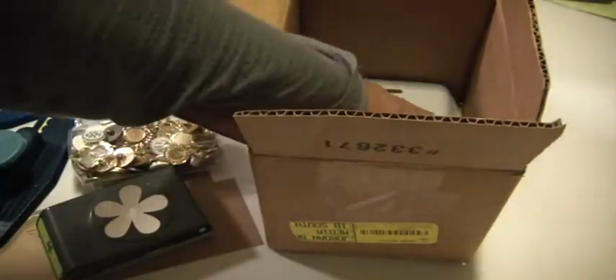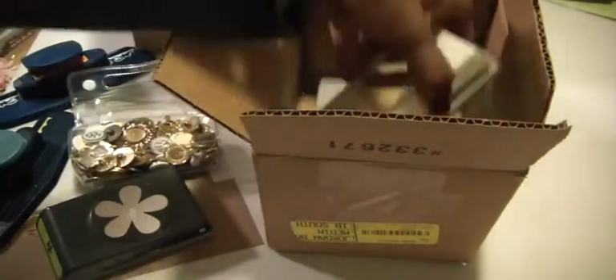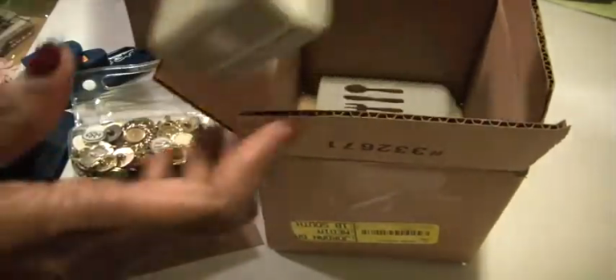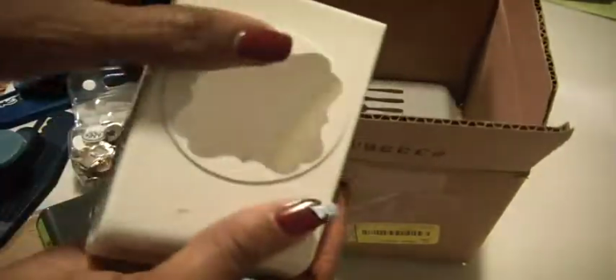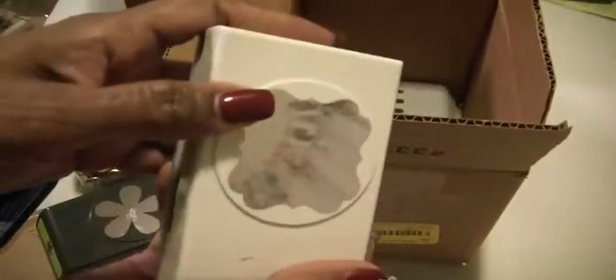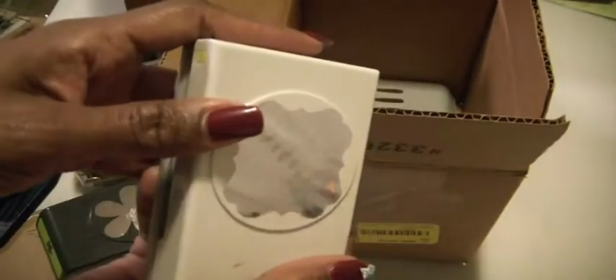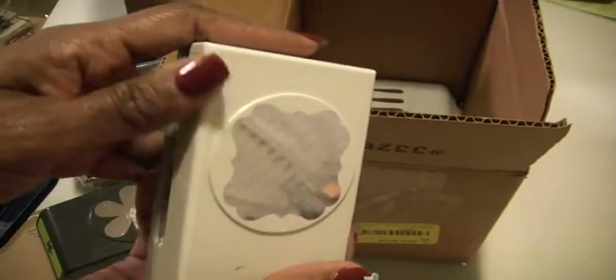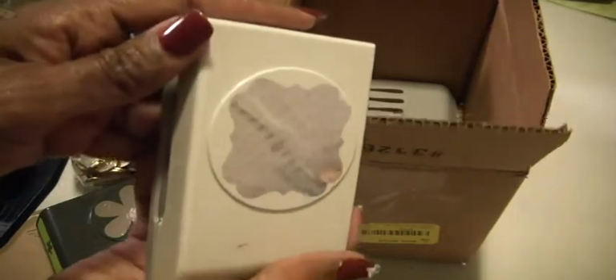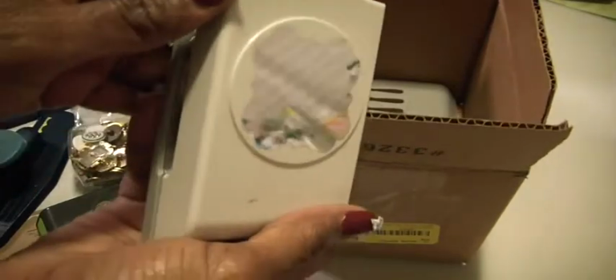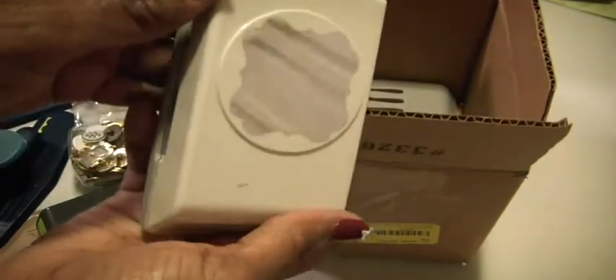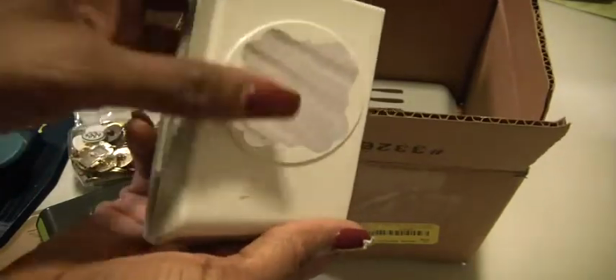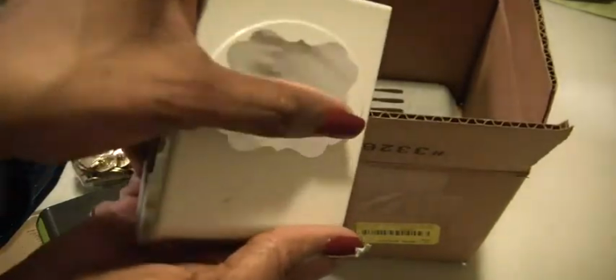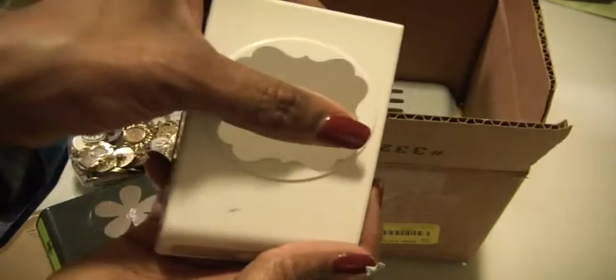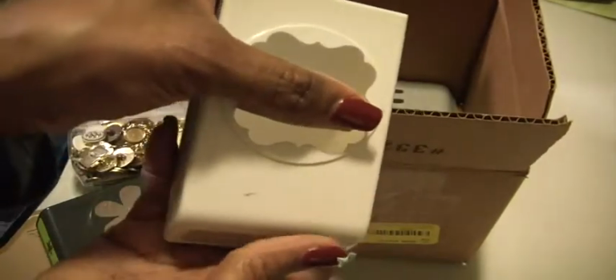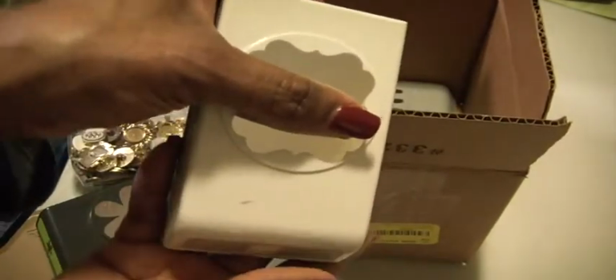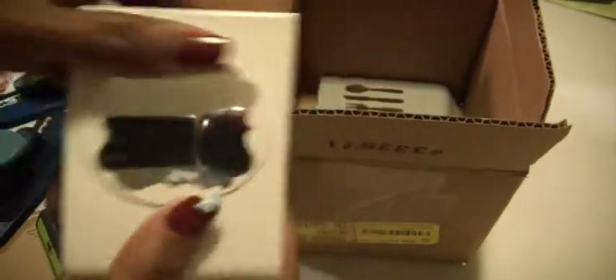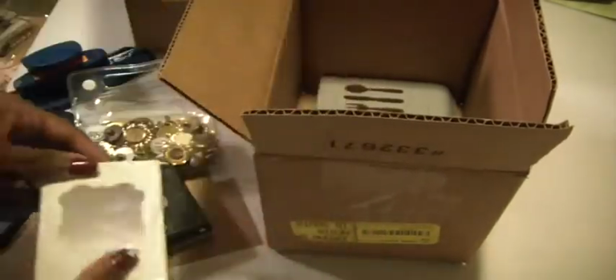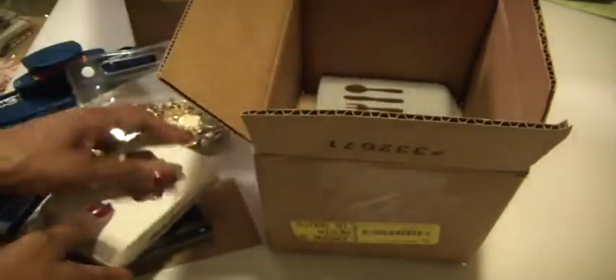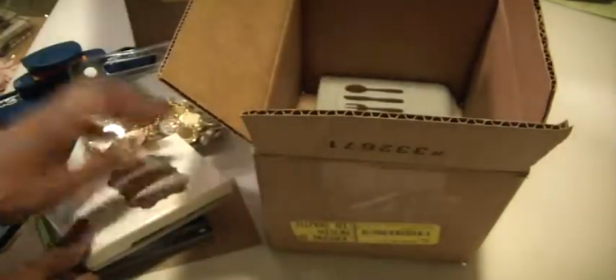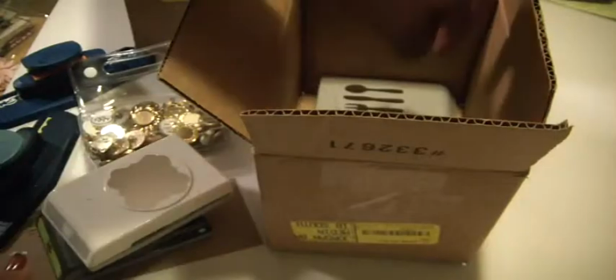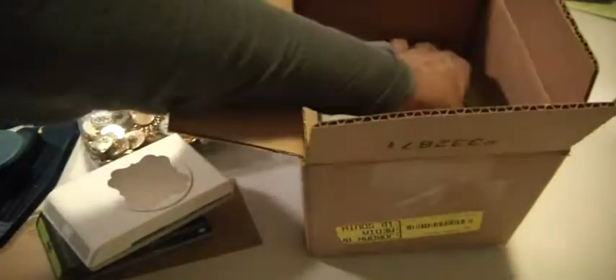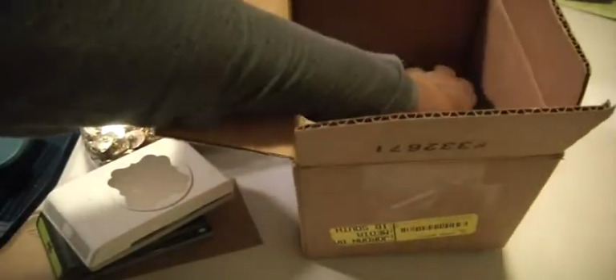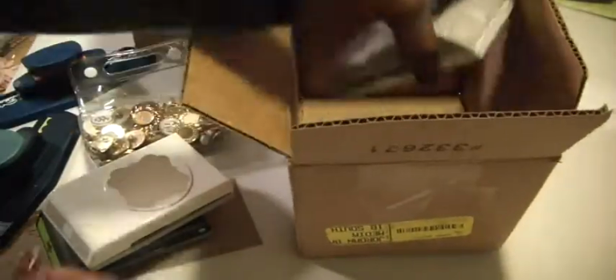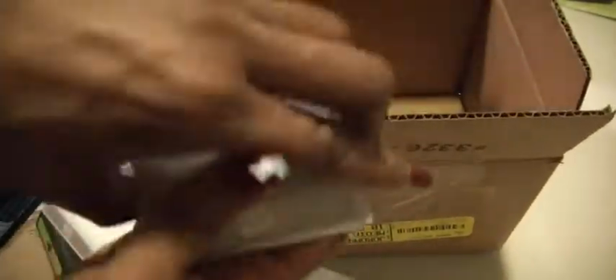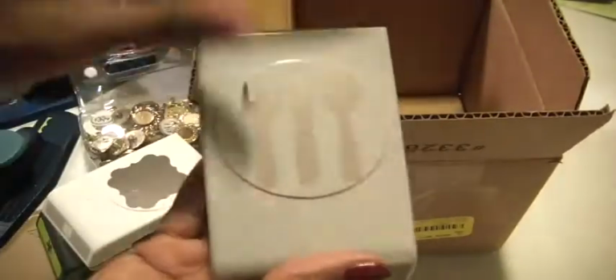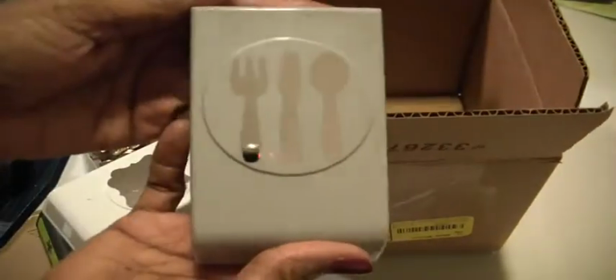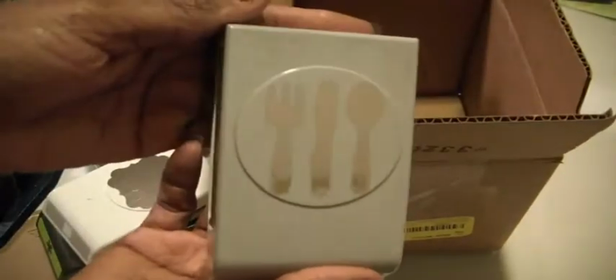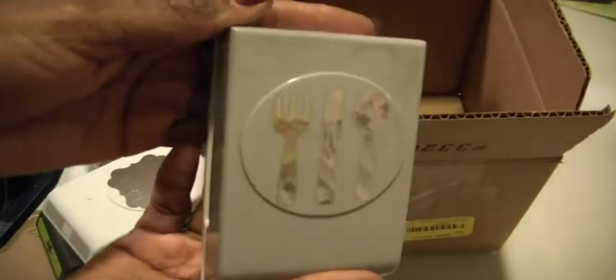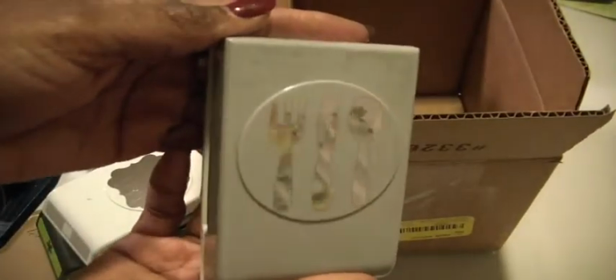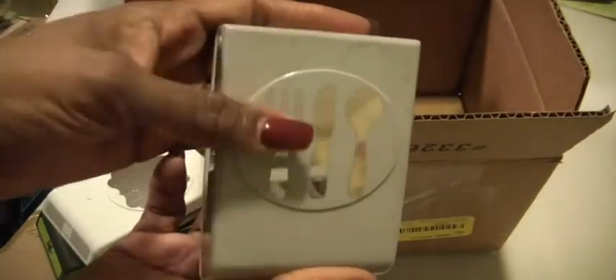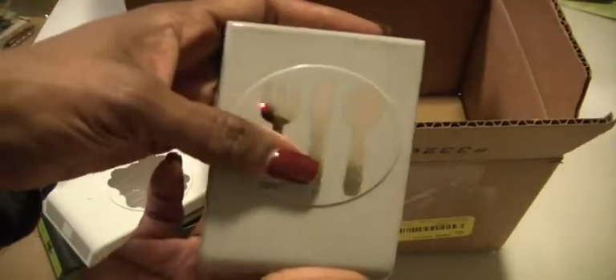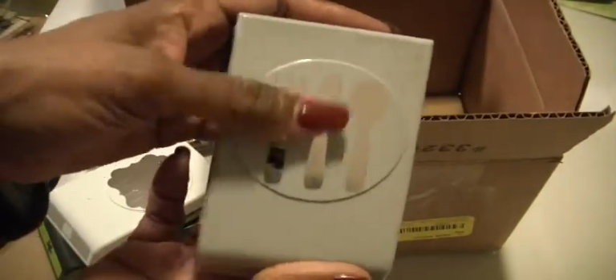It also has this punch and this punch — spoon, knife, and fork.